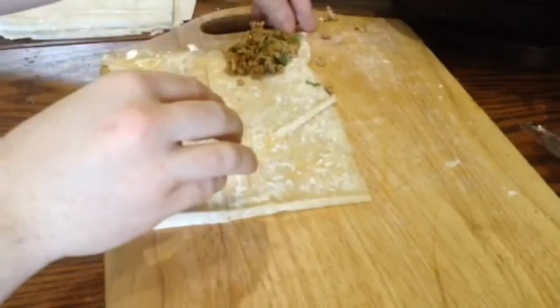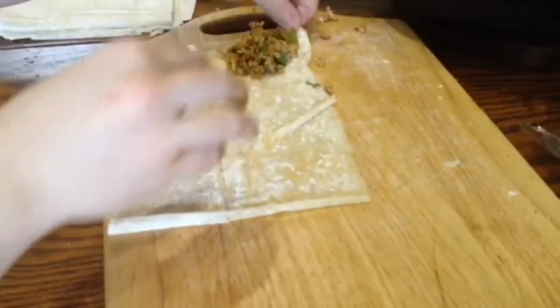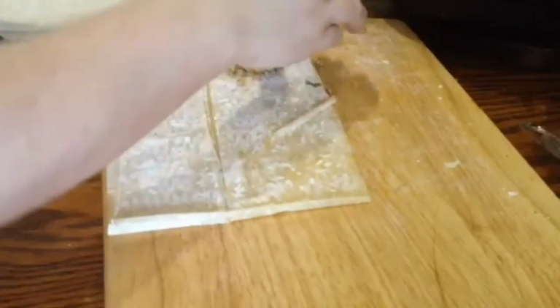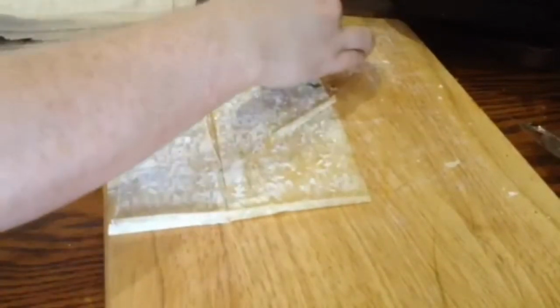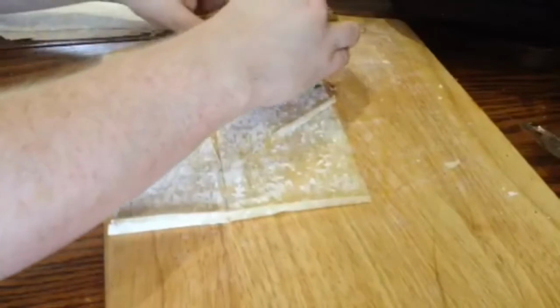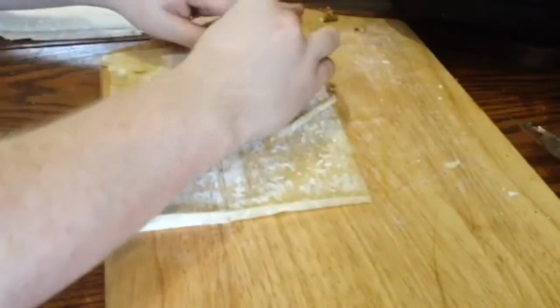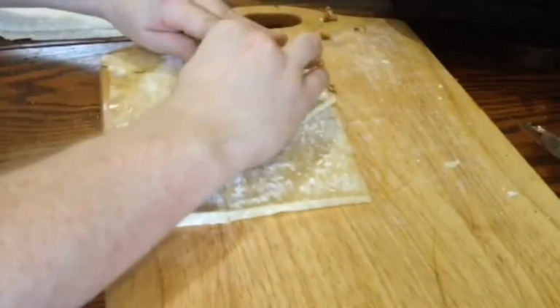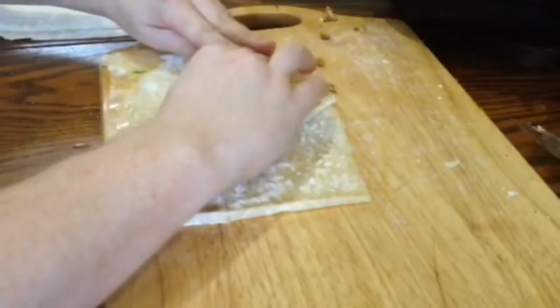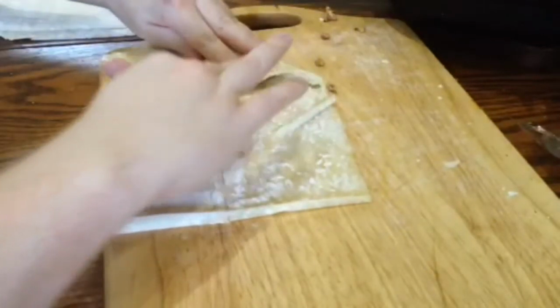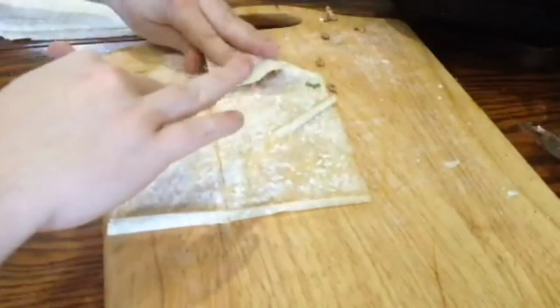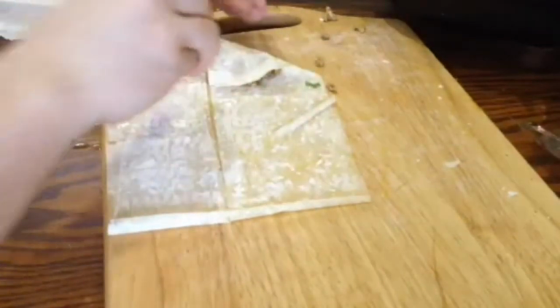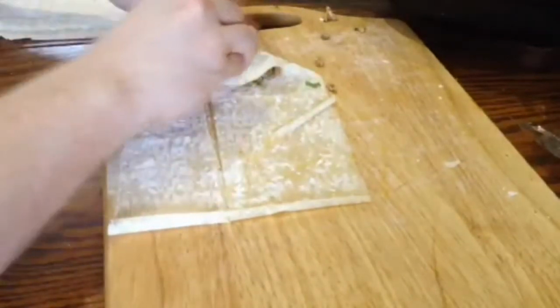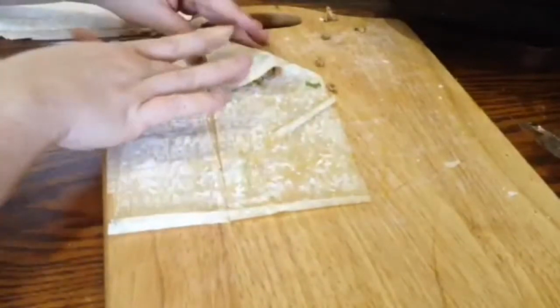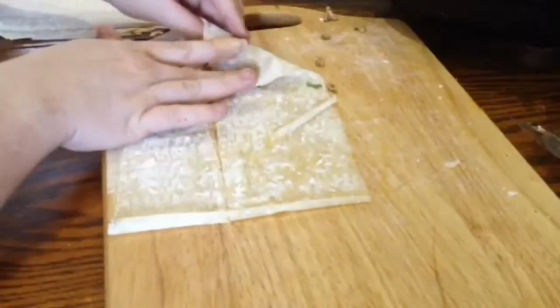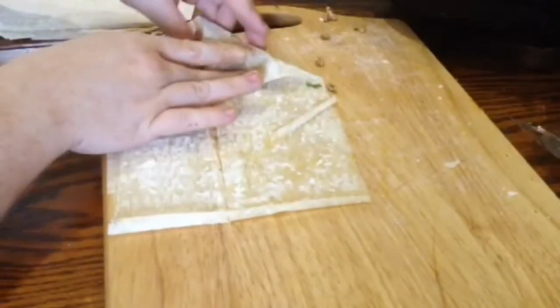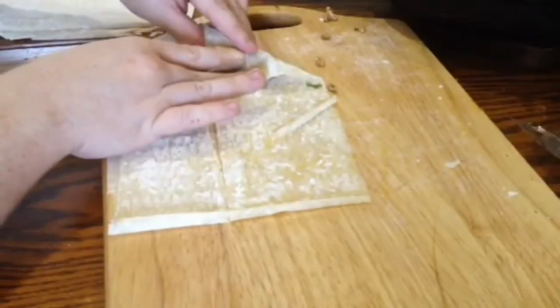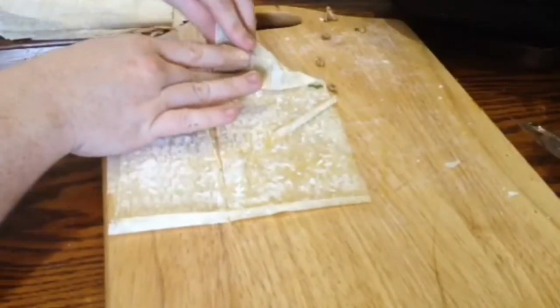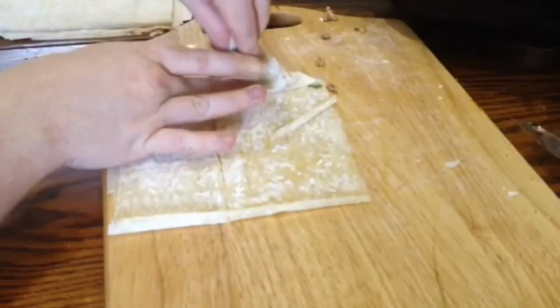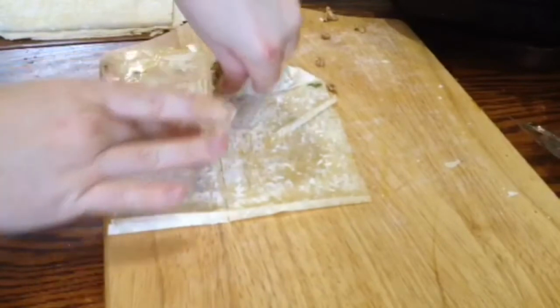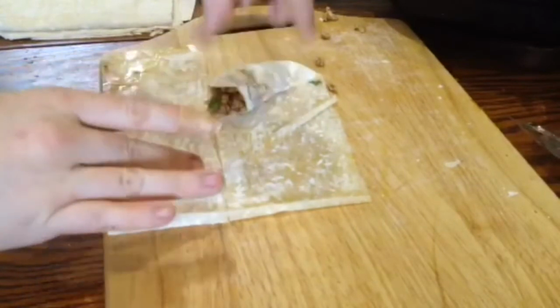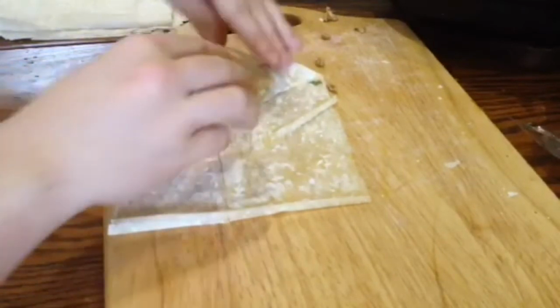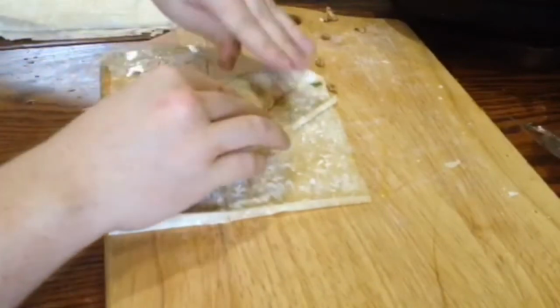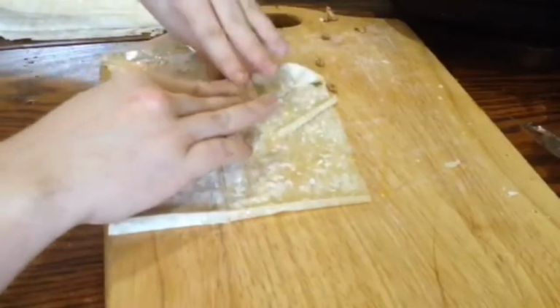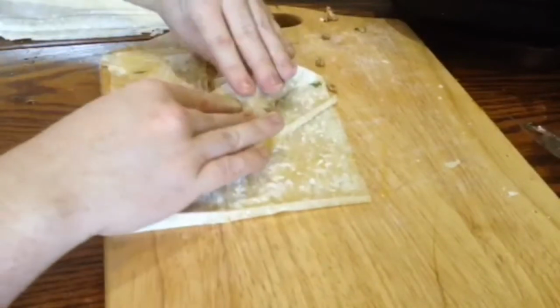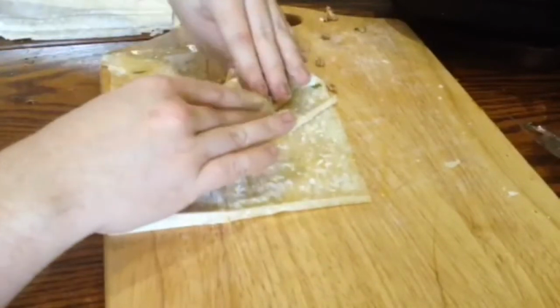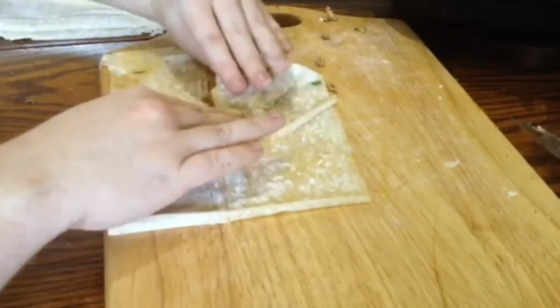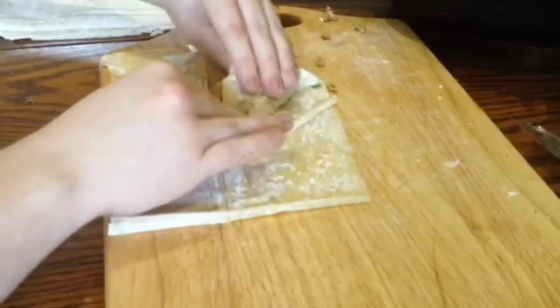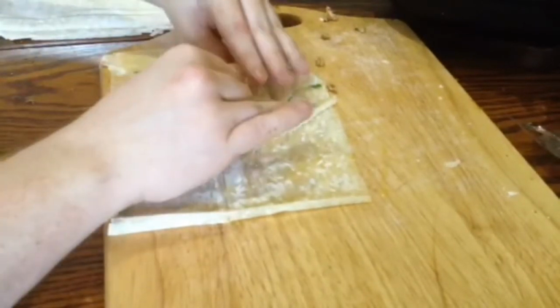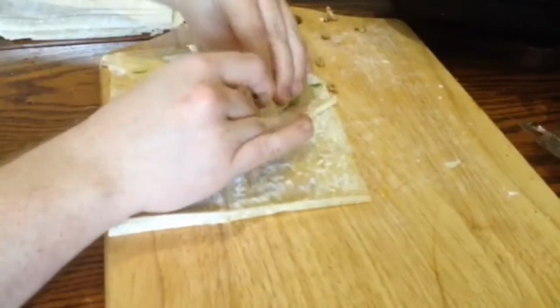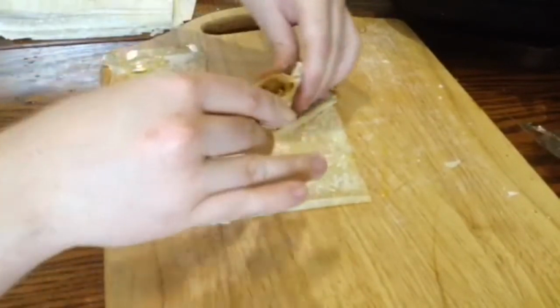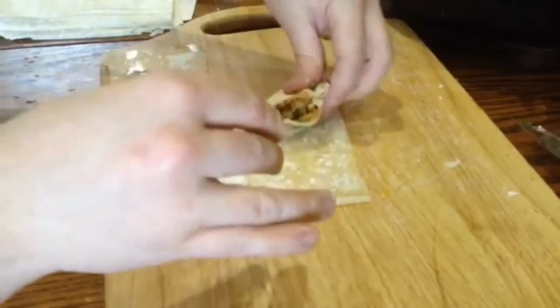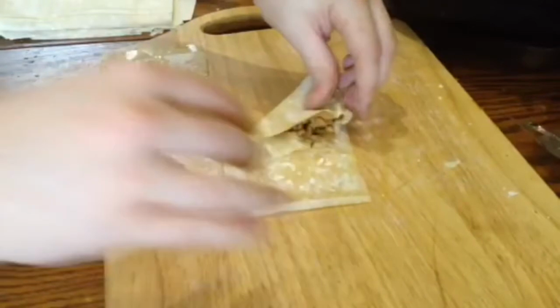Fold the top corner down, form a triangle, fold that triangle over the exposed side again, and again until you run out of phyllo.